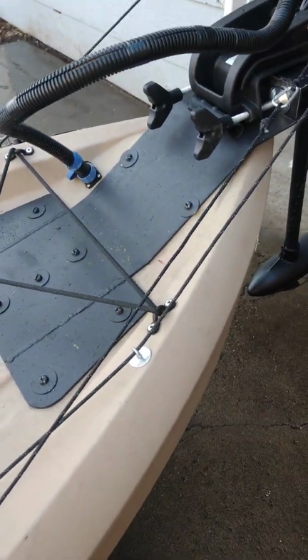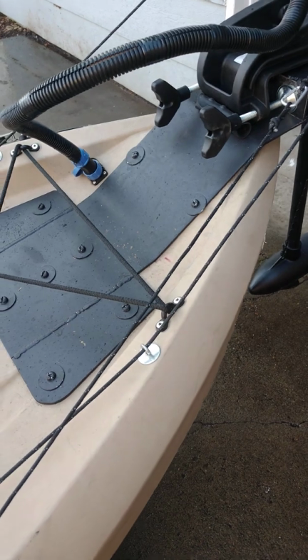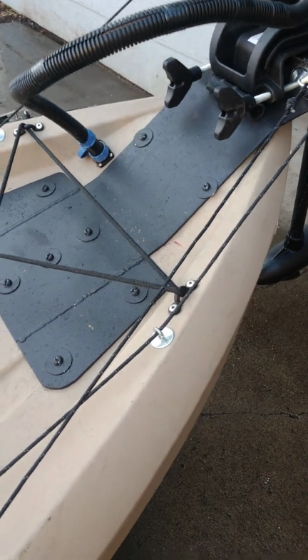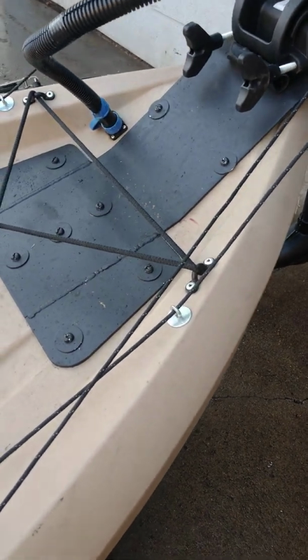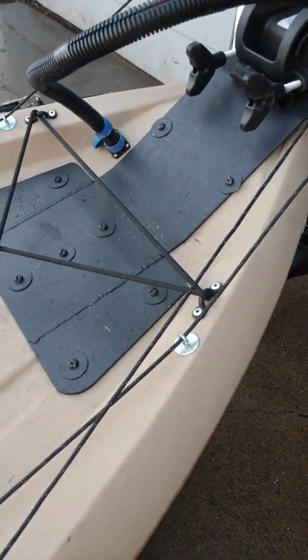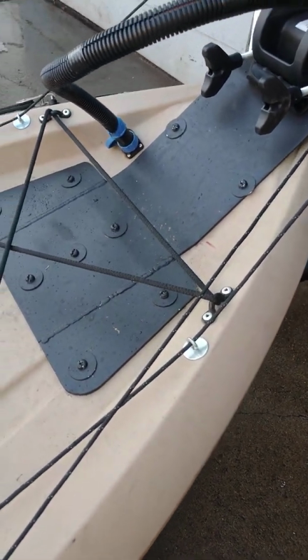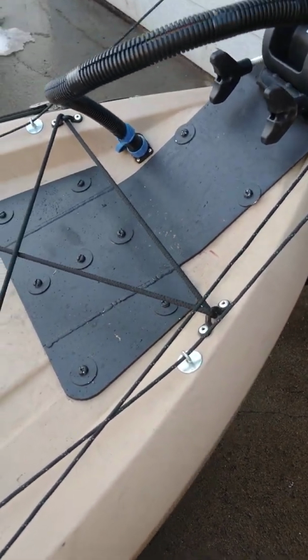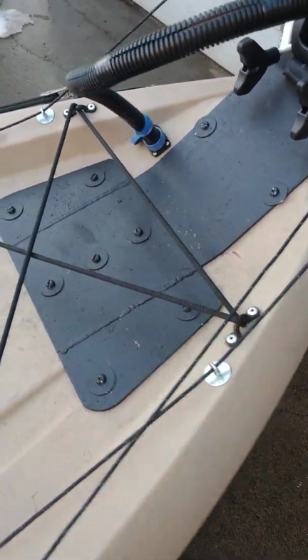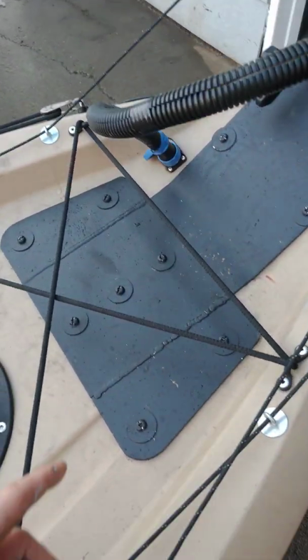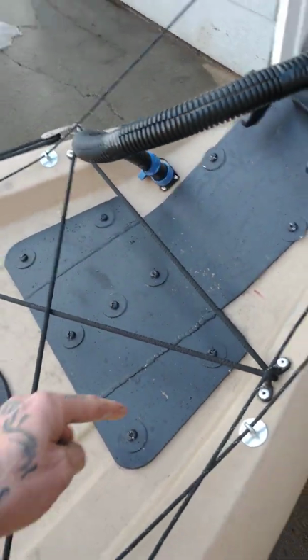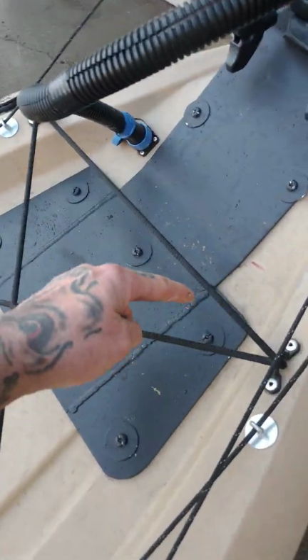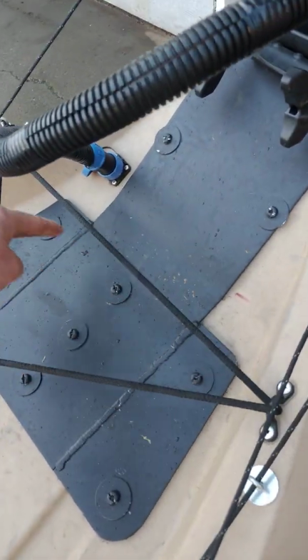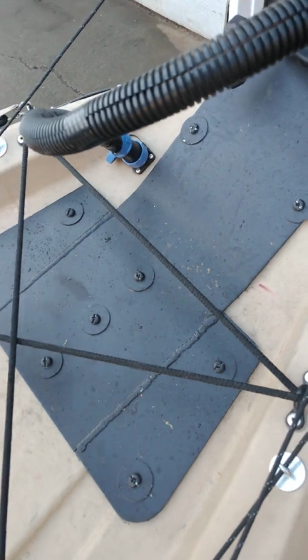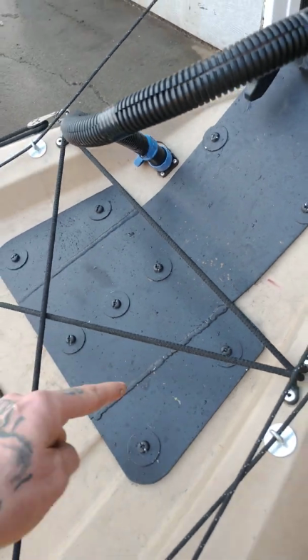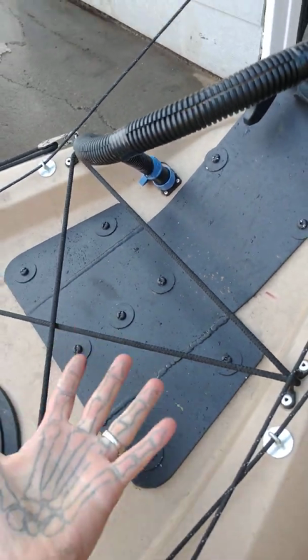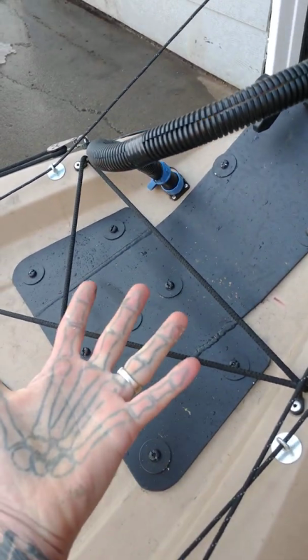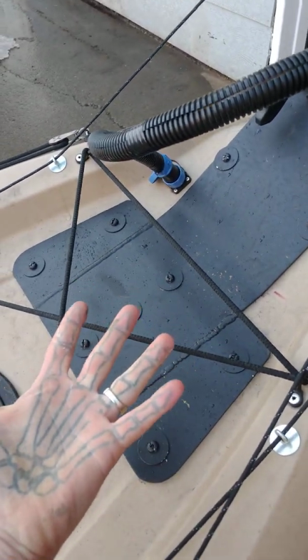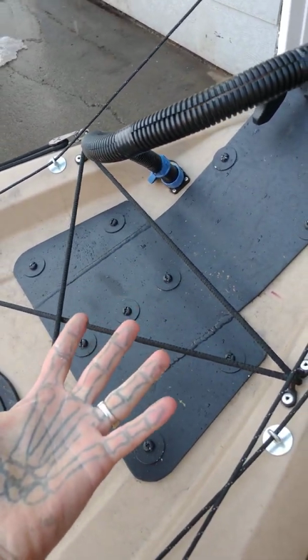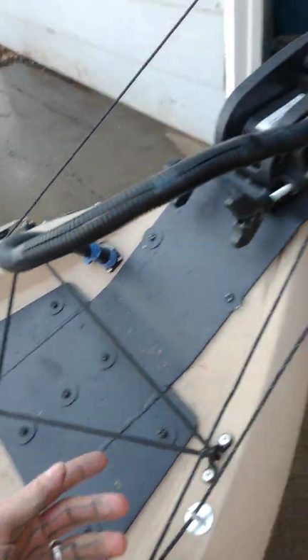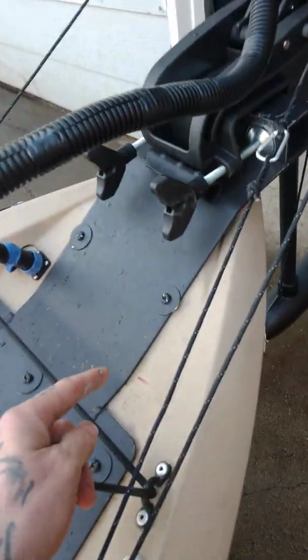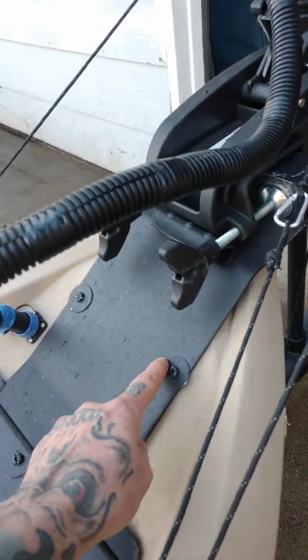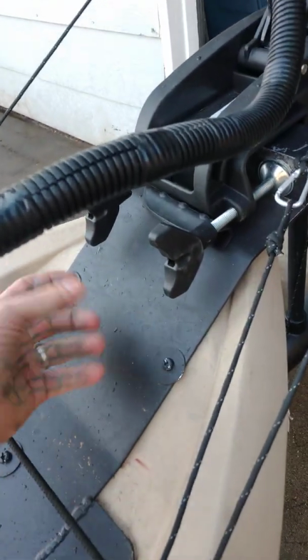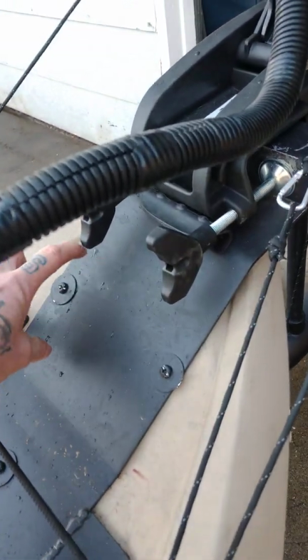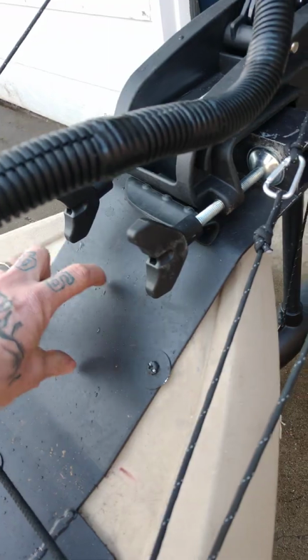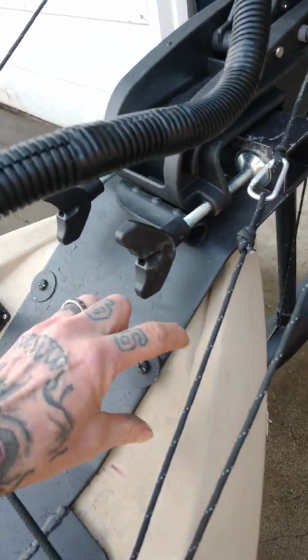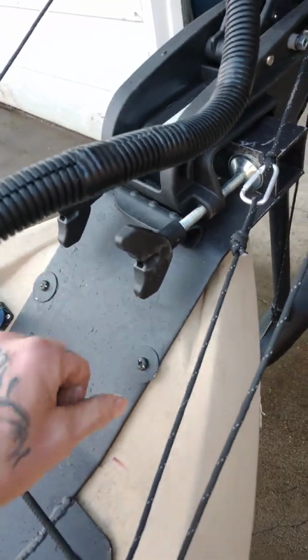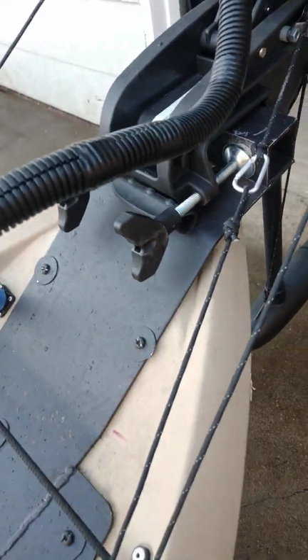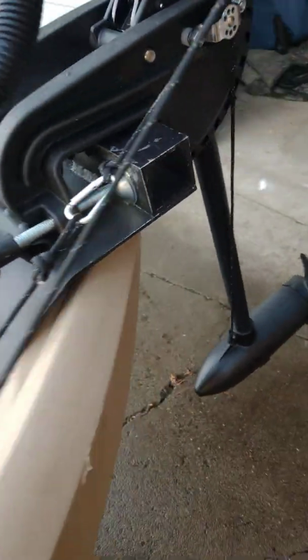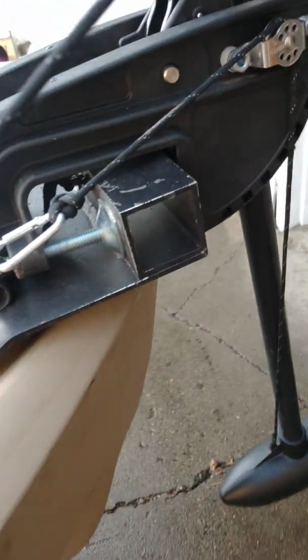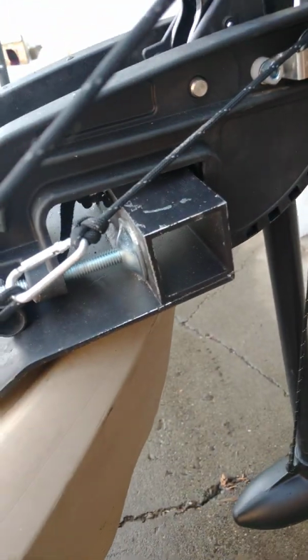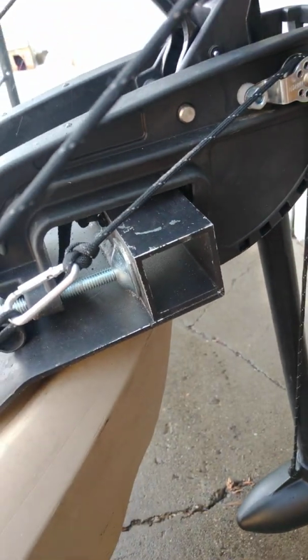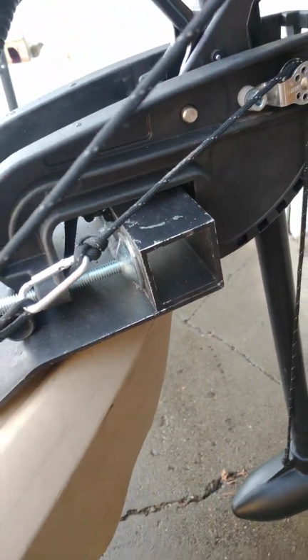but it certainly ain't gonna go anywhere. That's 3/16ths aluminum, and then underneath I have a plate about that big bolted on the underside. Up here, same thing — there's a plate about that big. Everything's just welded up on there.